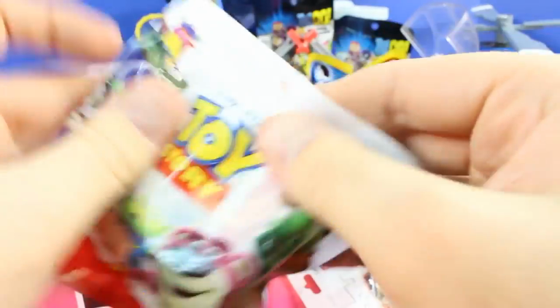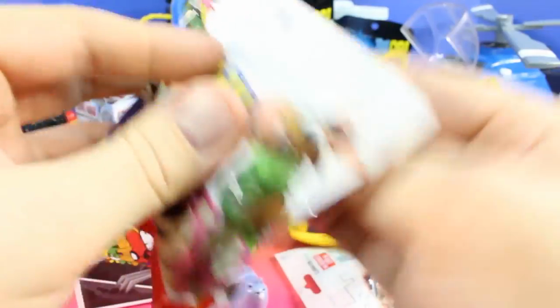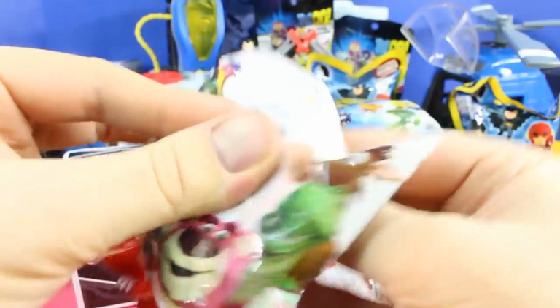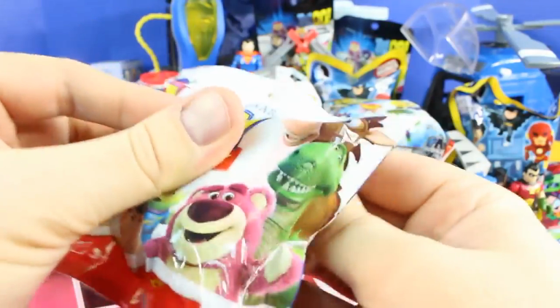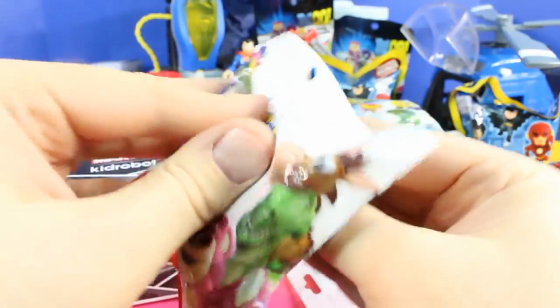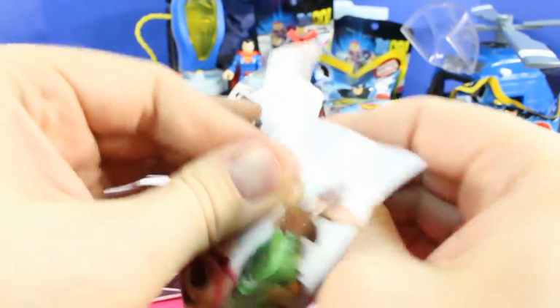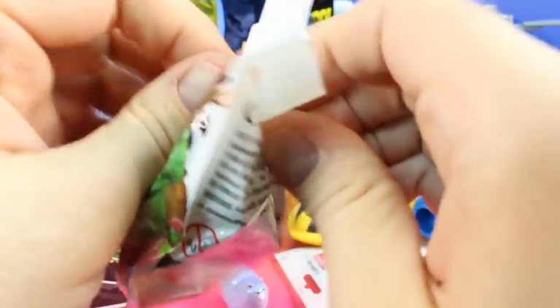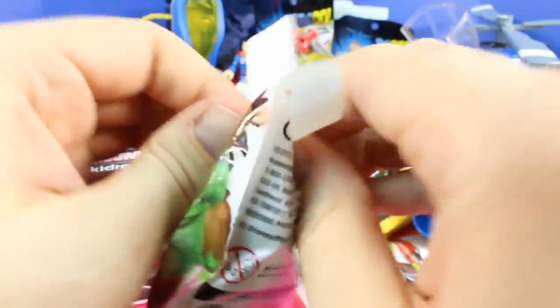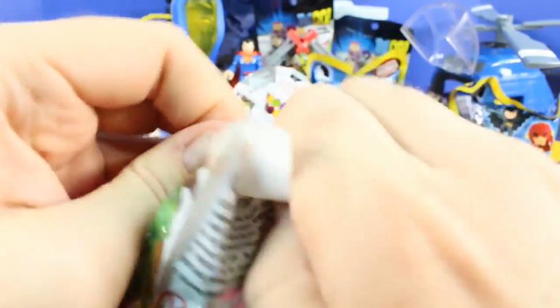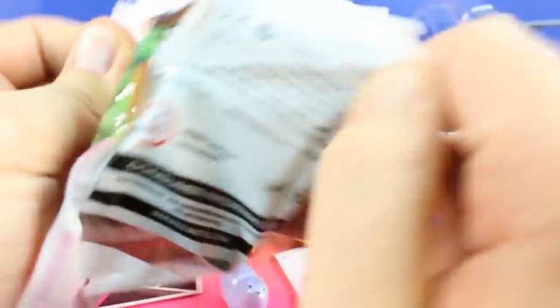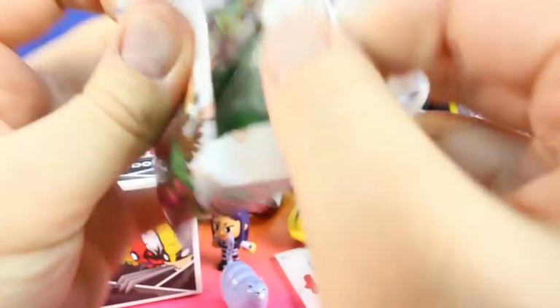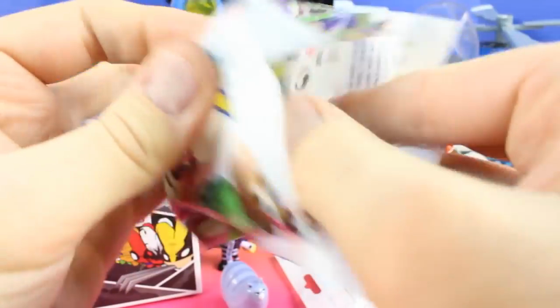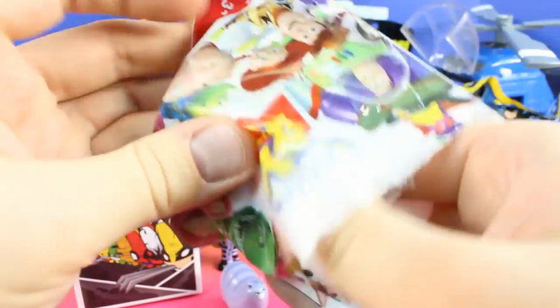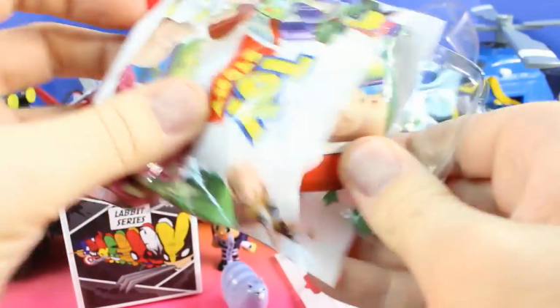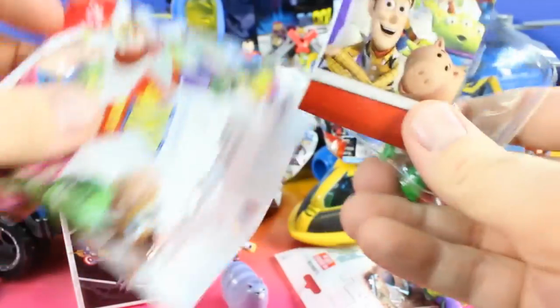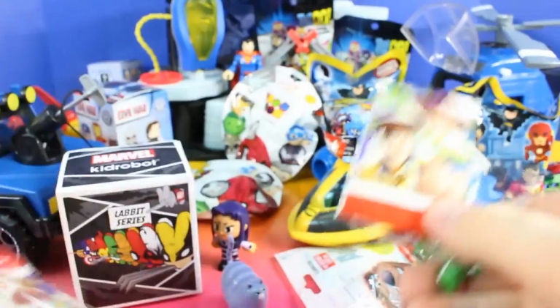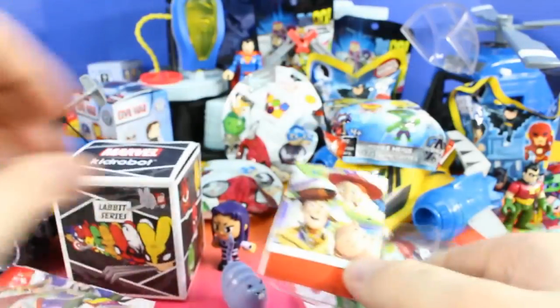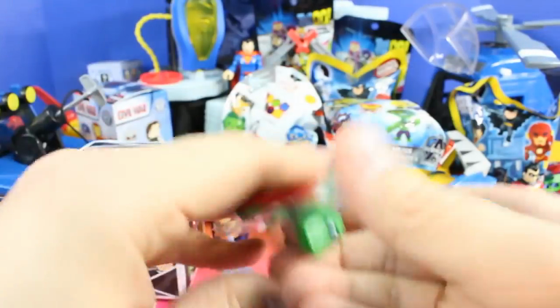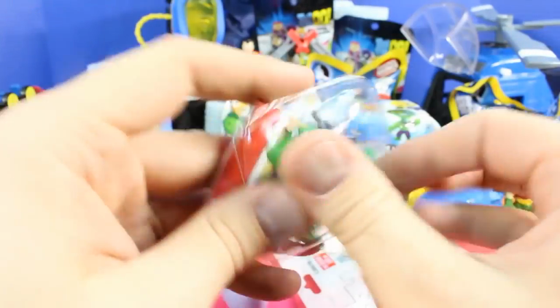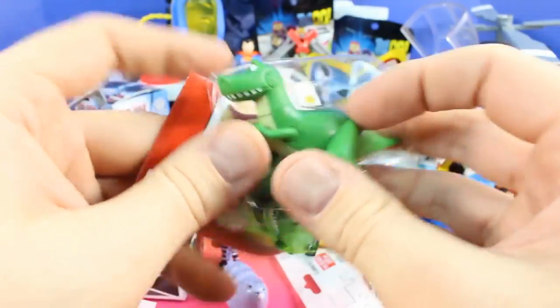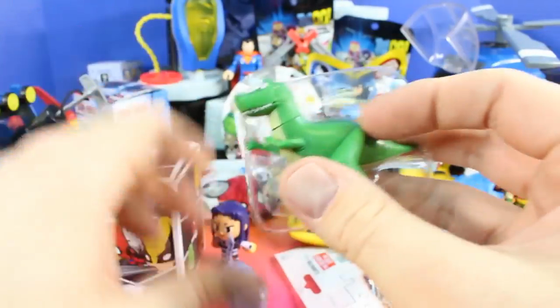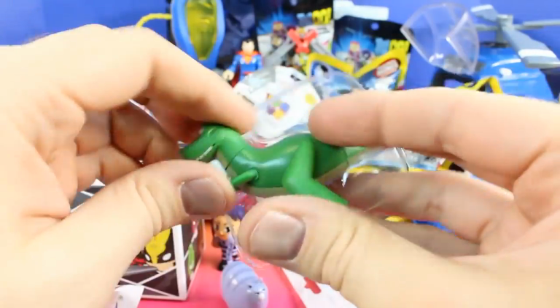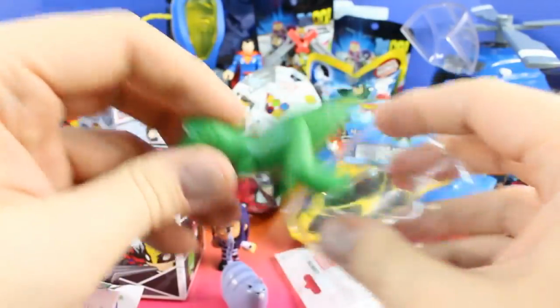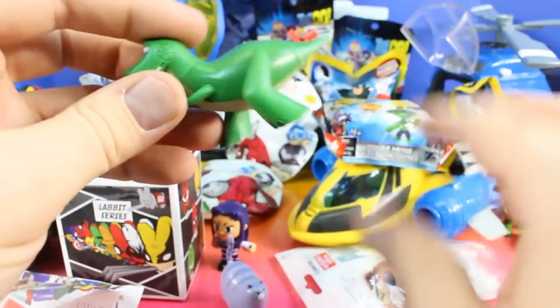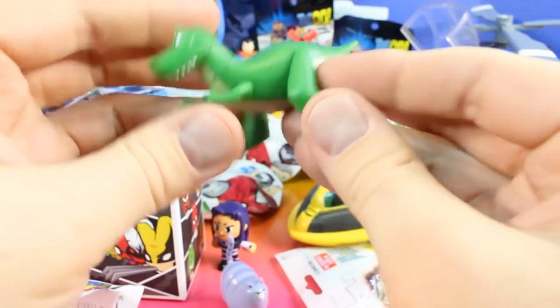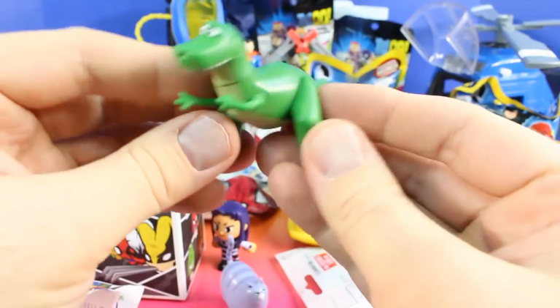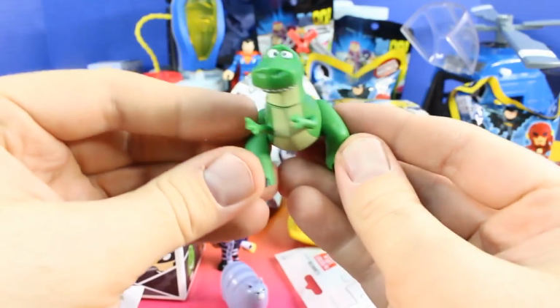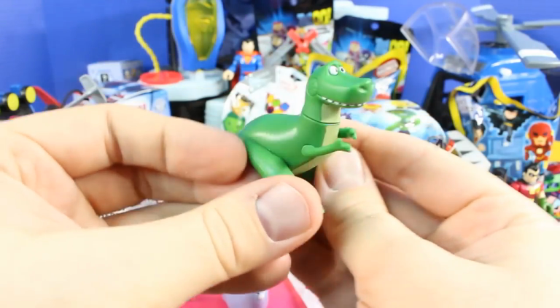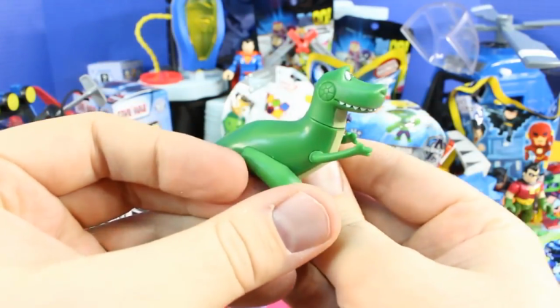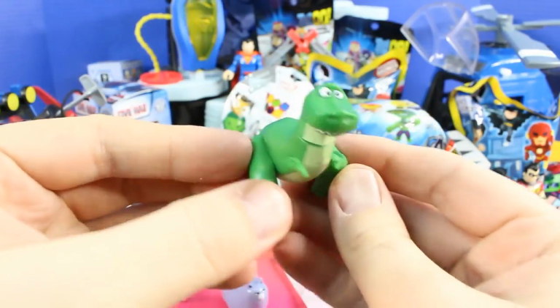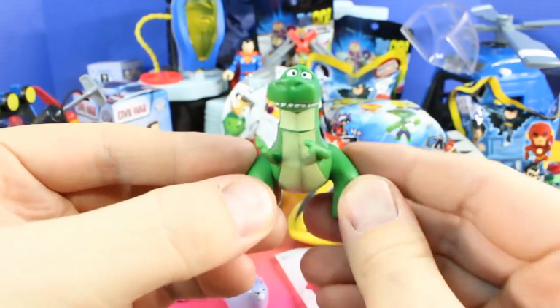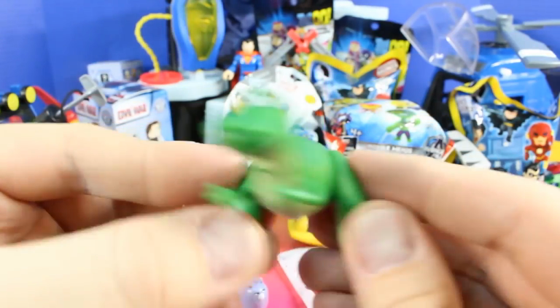Next up we have a Toy Story buddy figure. Oh, it's Rex — super cool Rex!